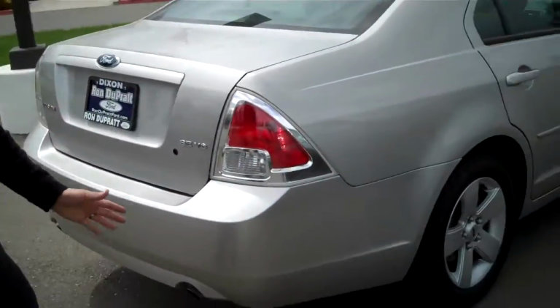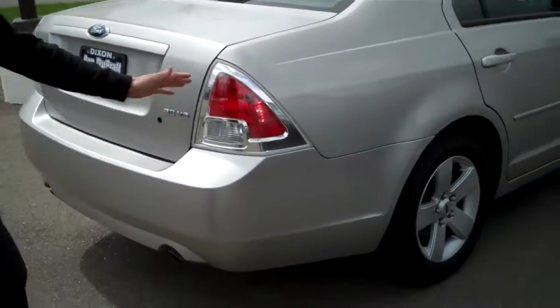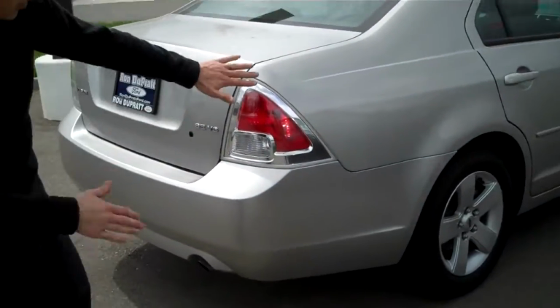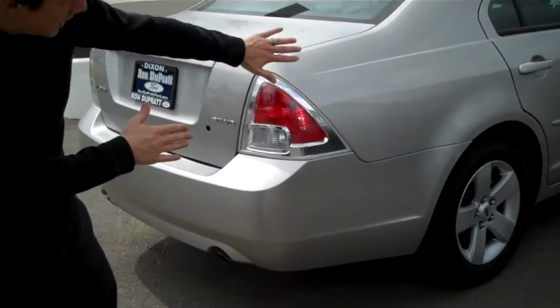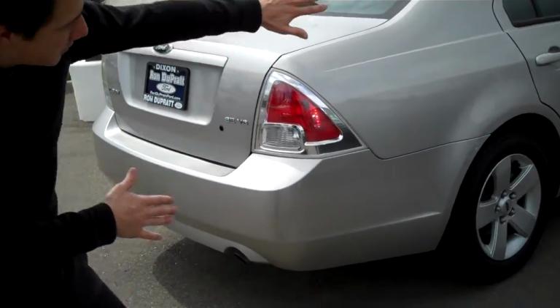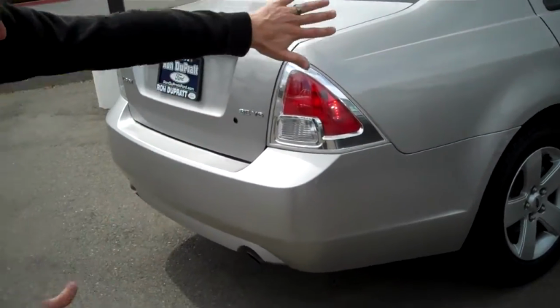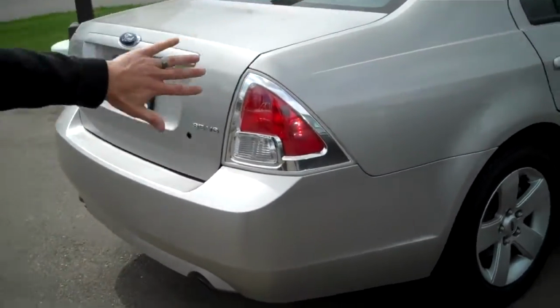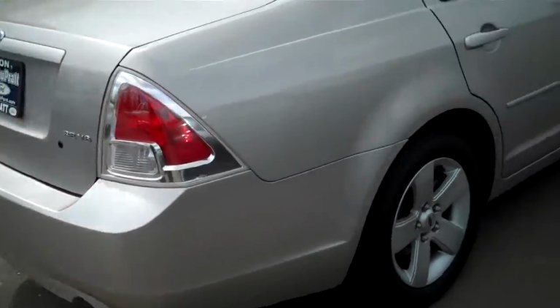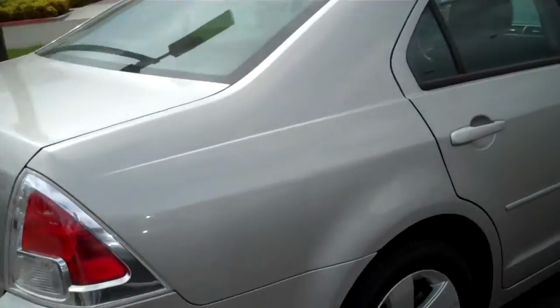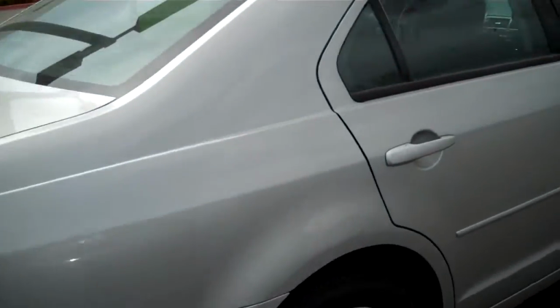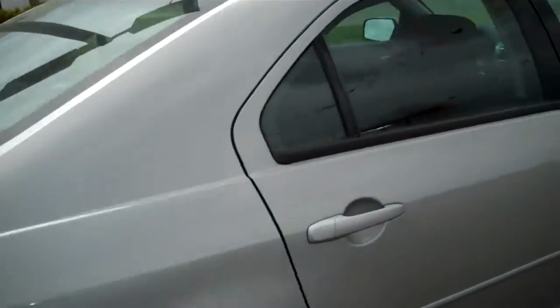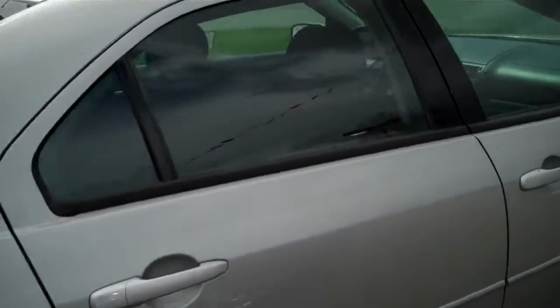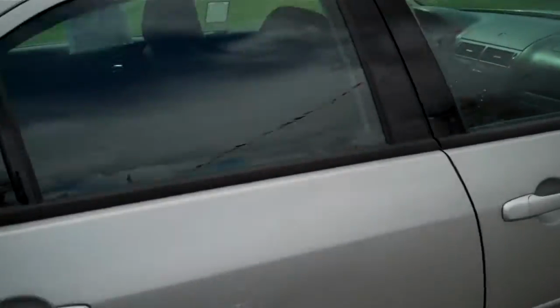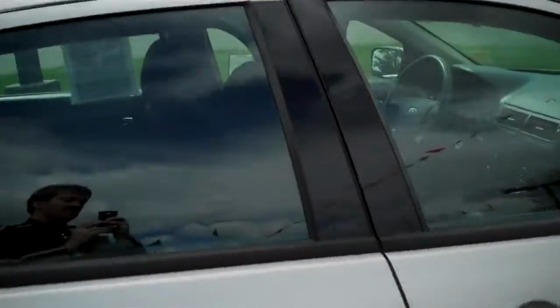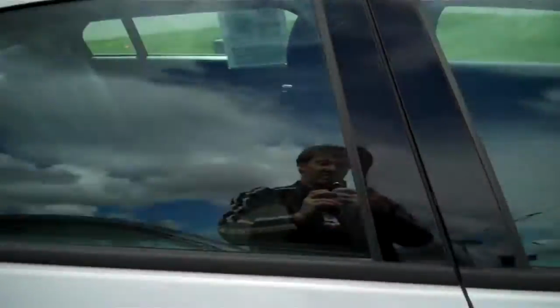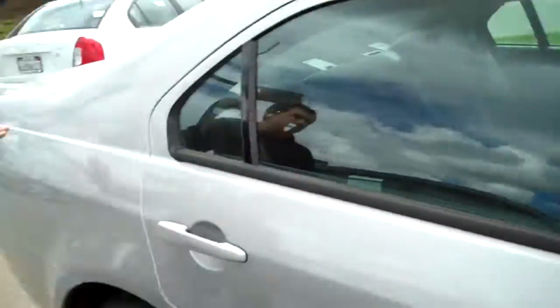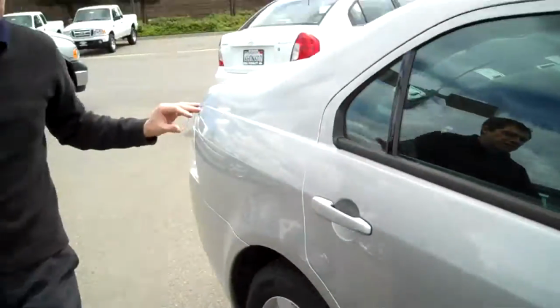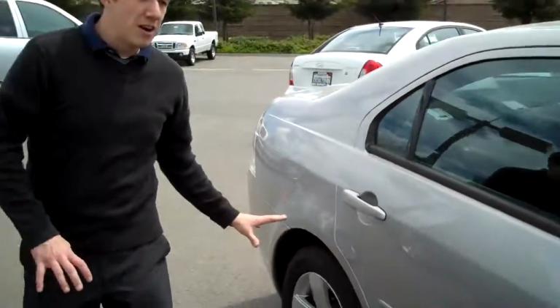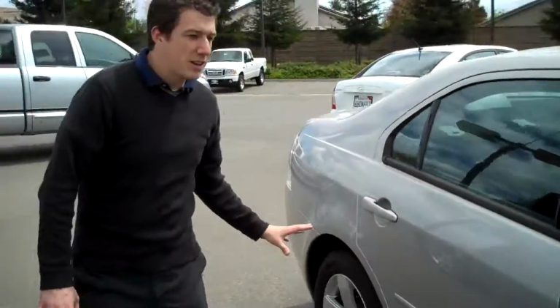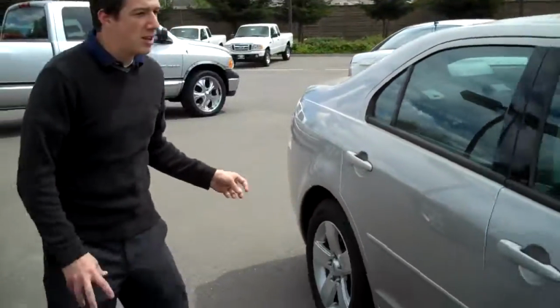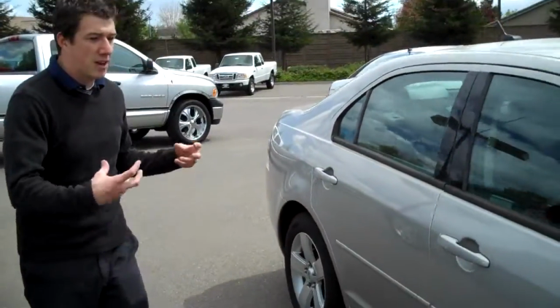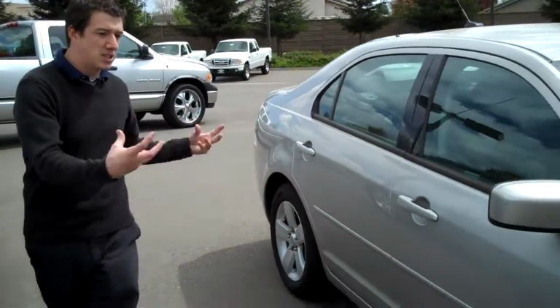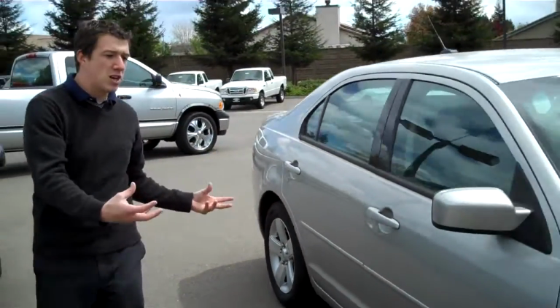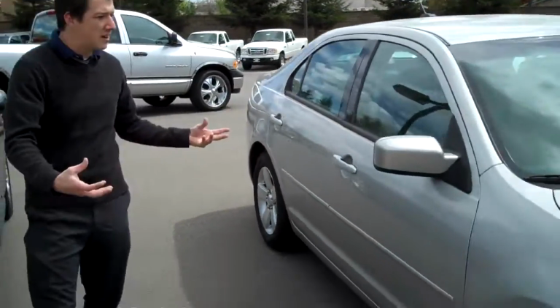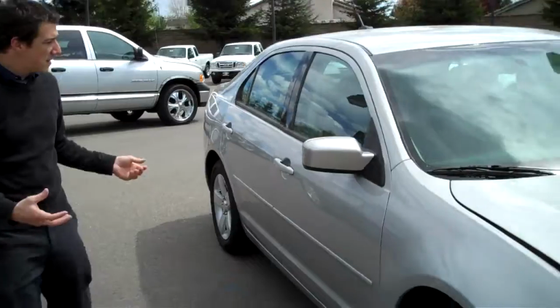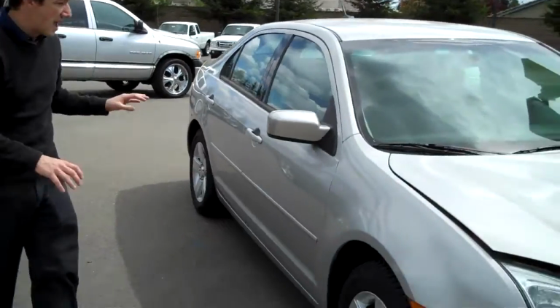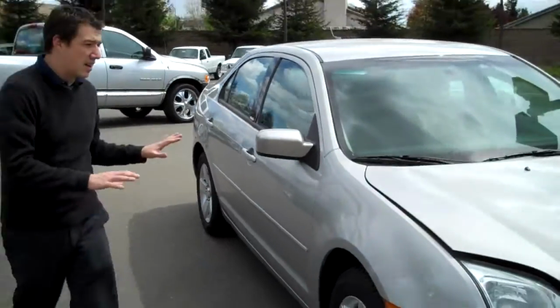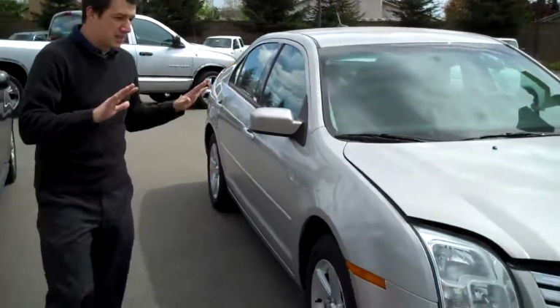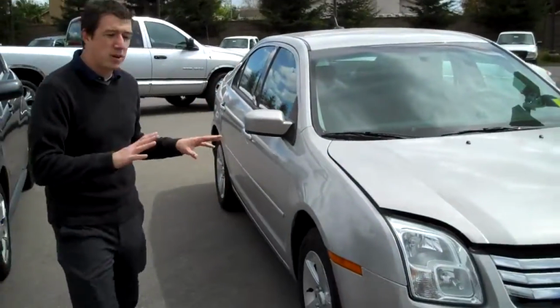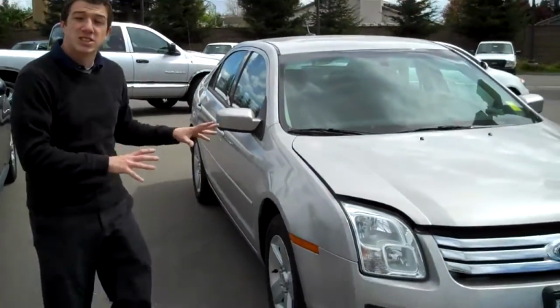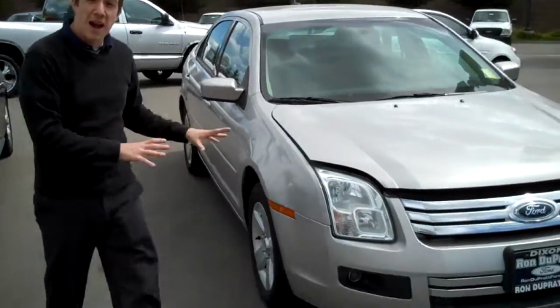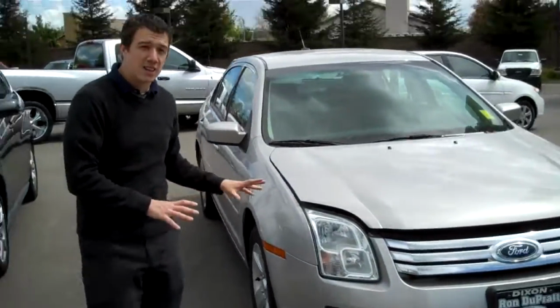As you can see, great lines for the Ford Fusion. No major dents or dings on this one. Very clean. New tires, and this one is just immaculate.